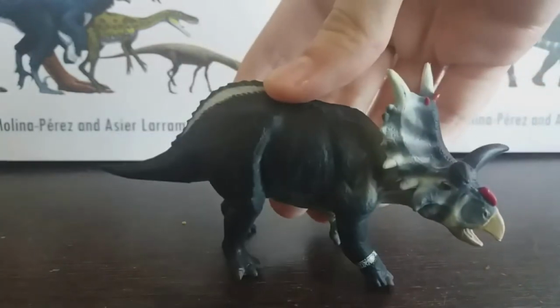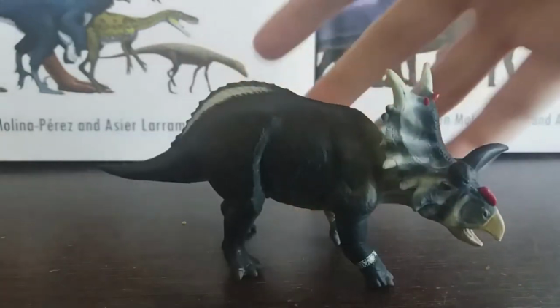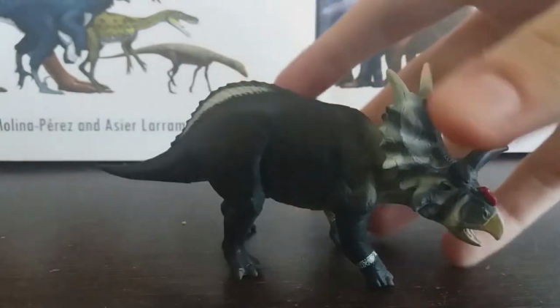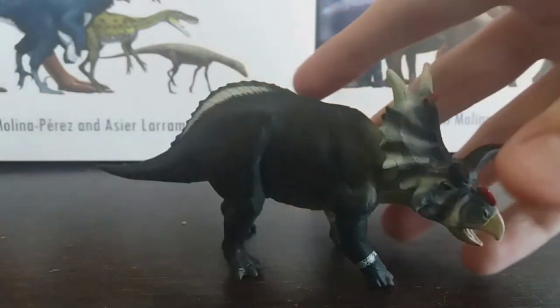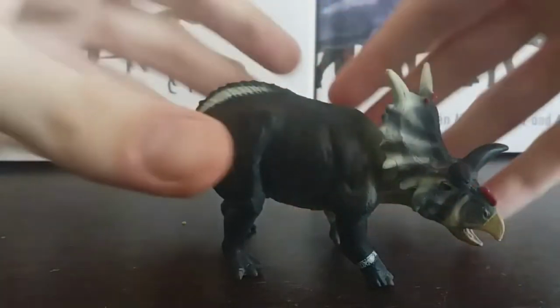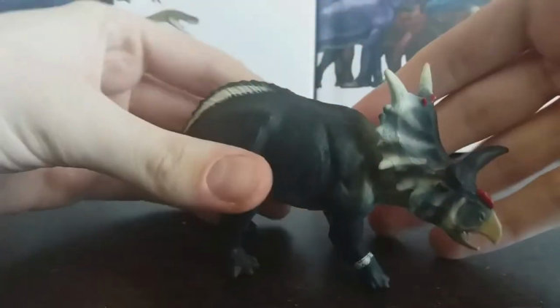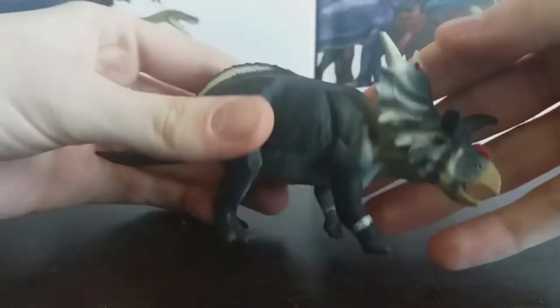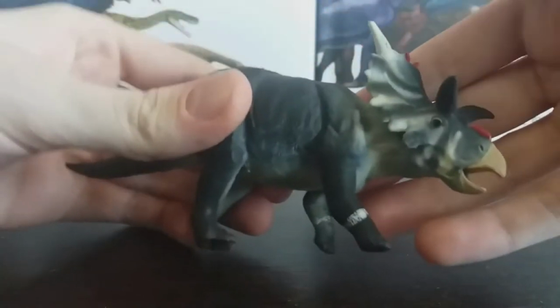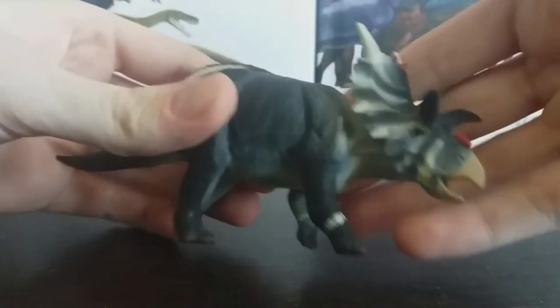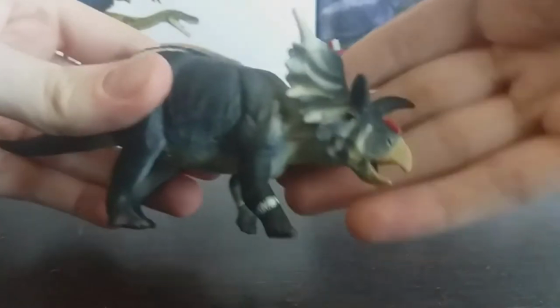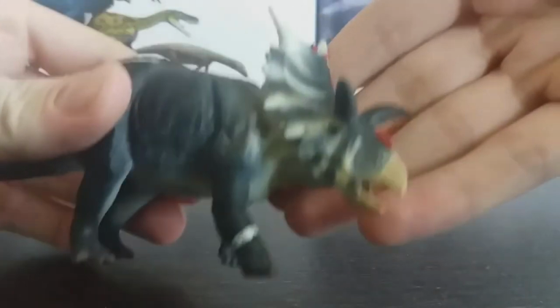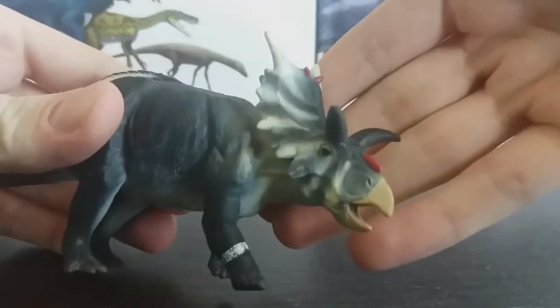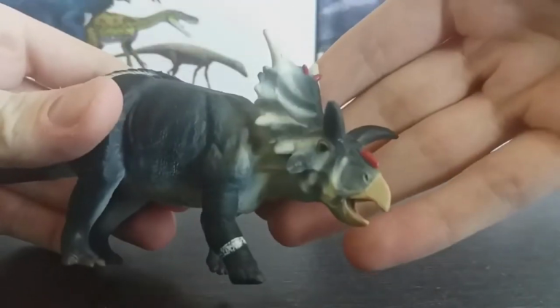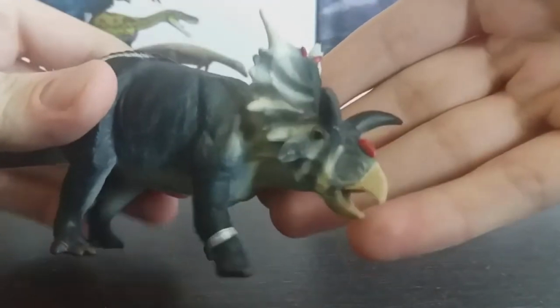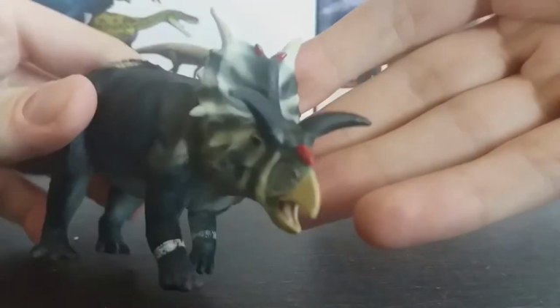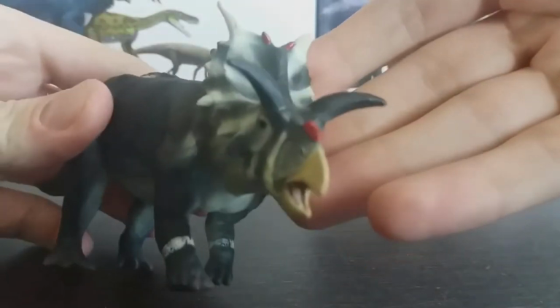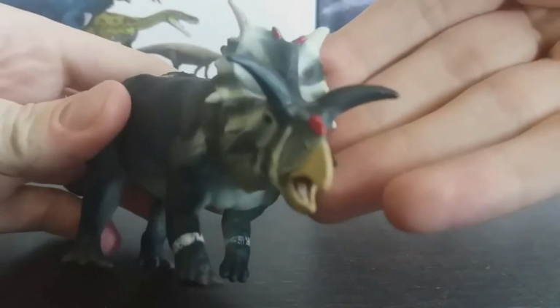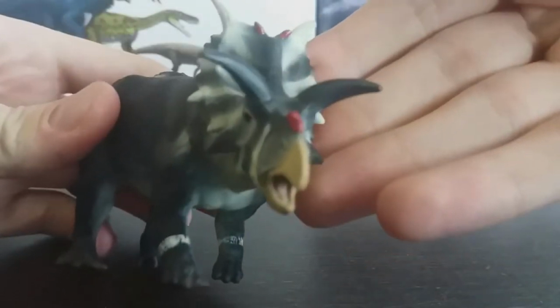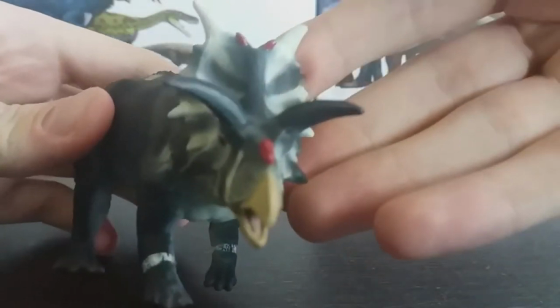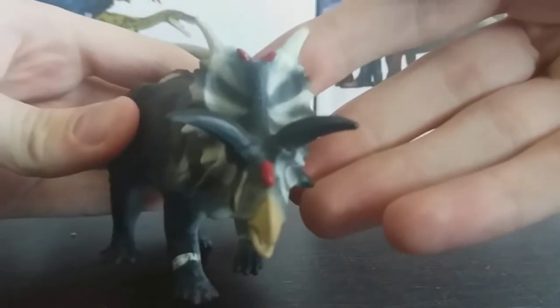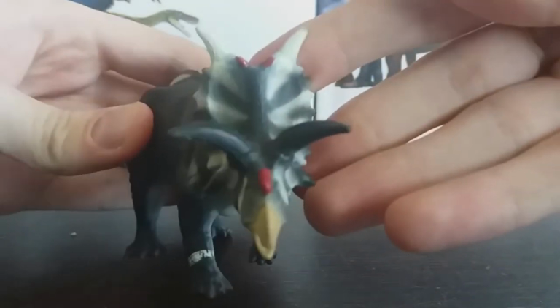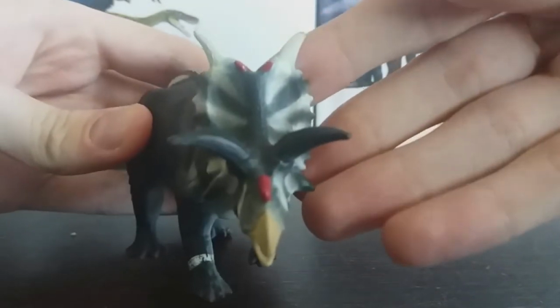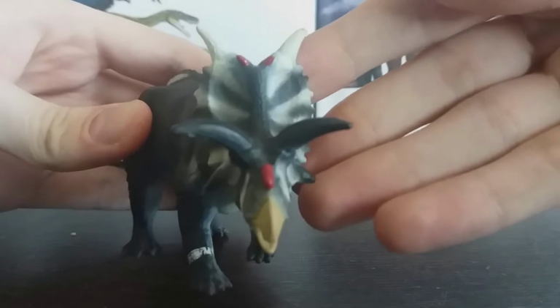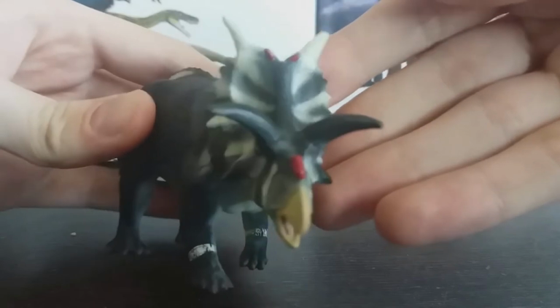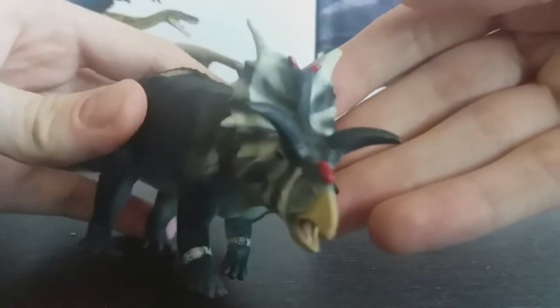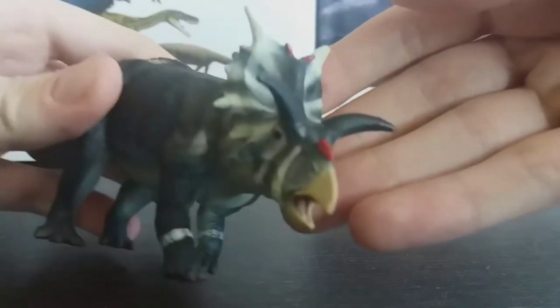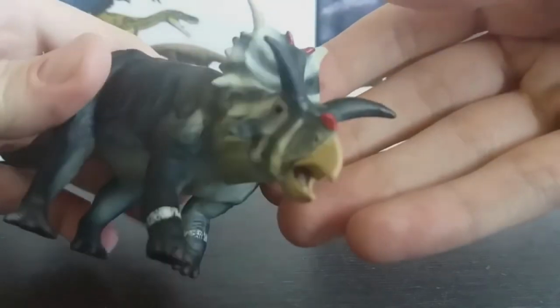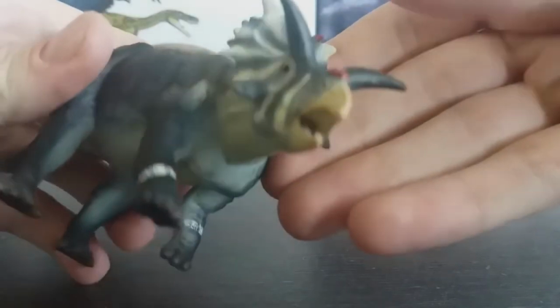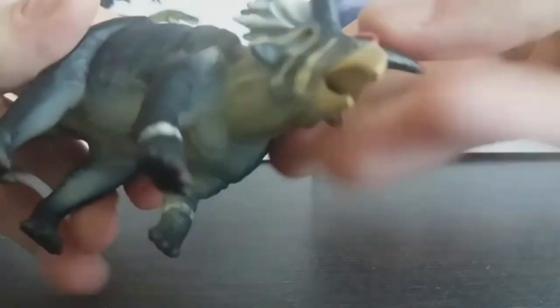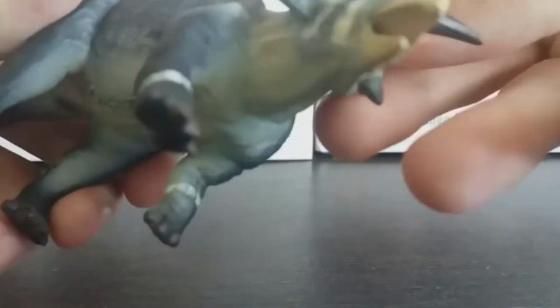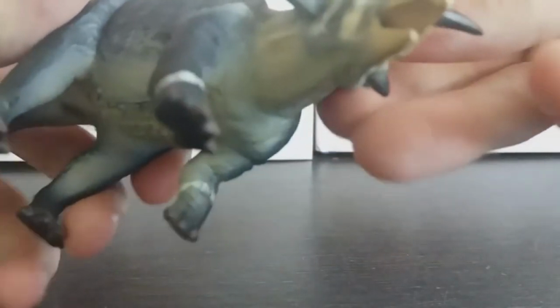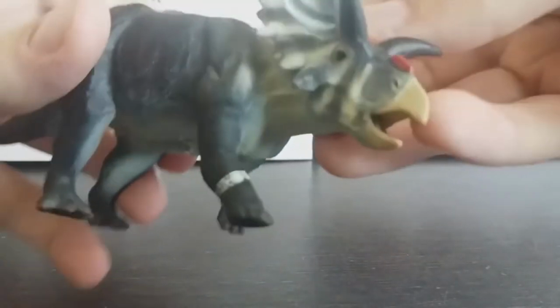The colour scheme is so striking and that's my favourite part about this model. The whole zebra motif looks really cool and it makes it stand out on the shelf.